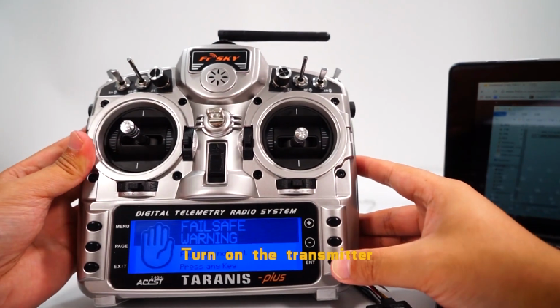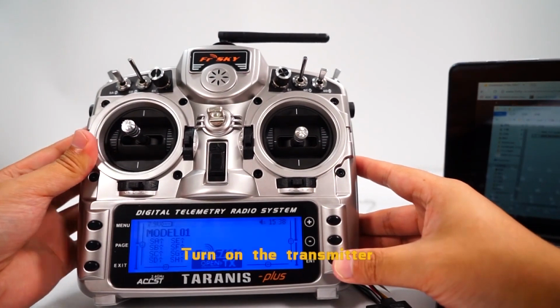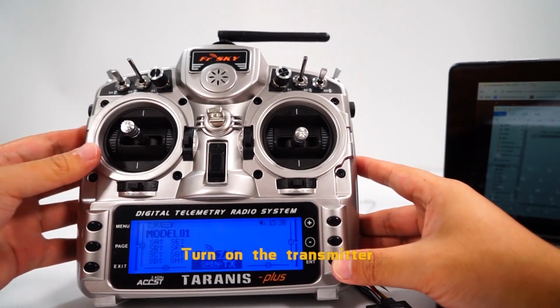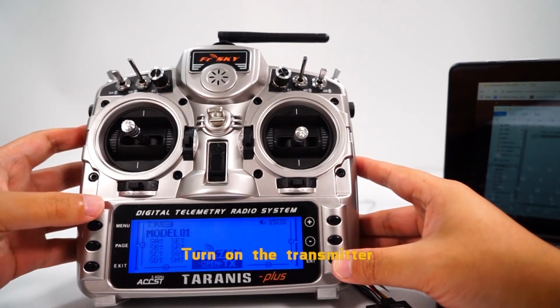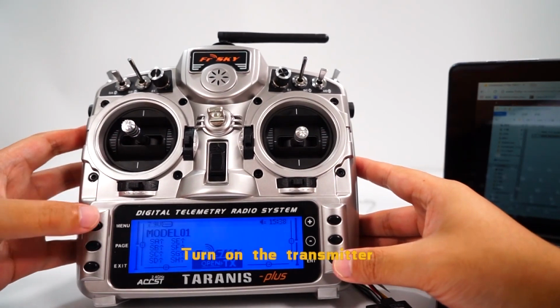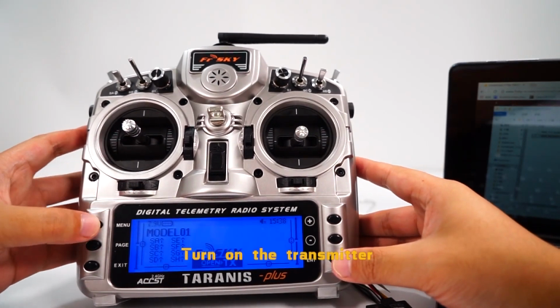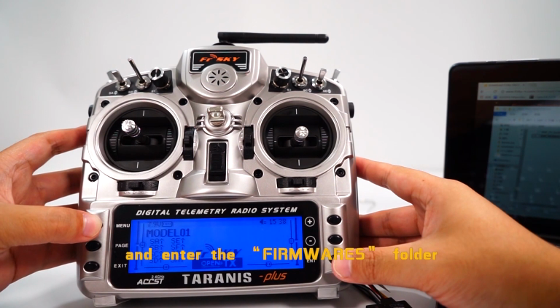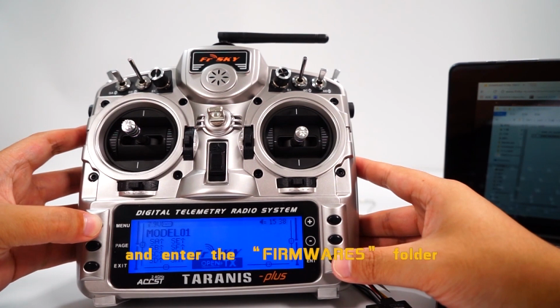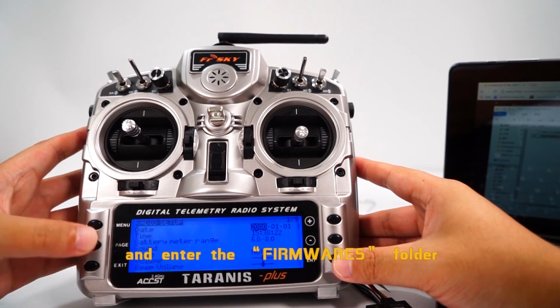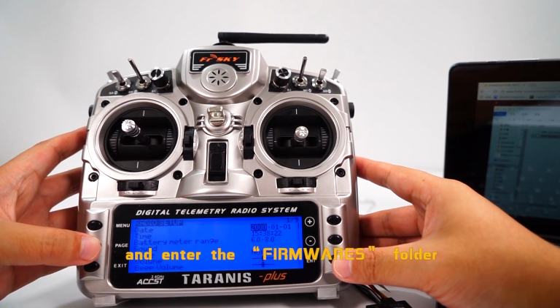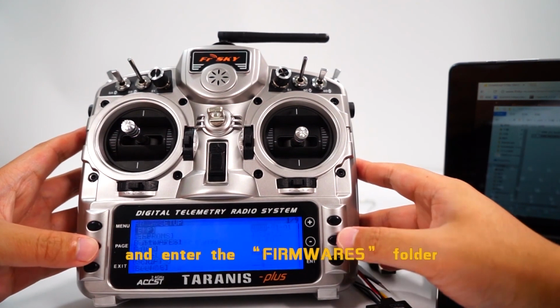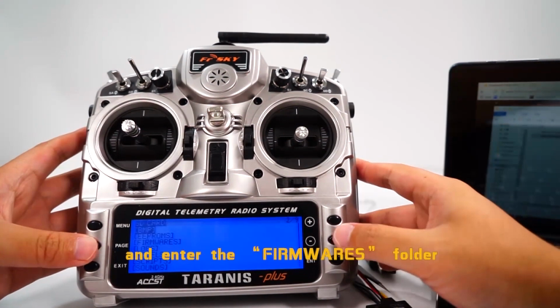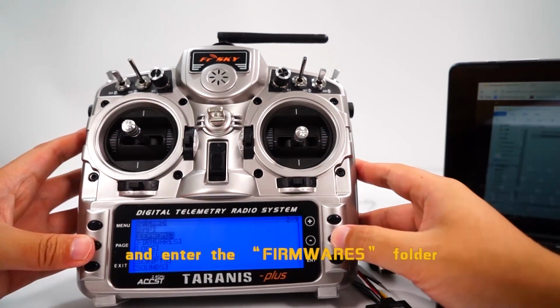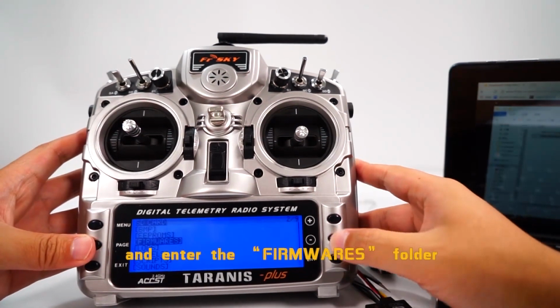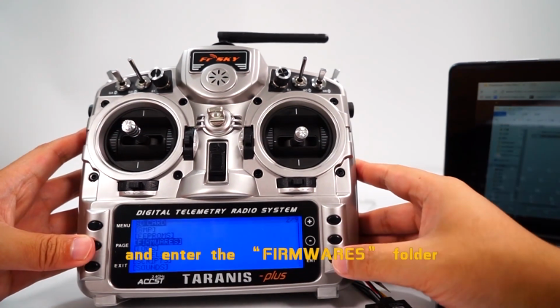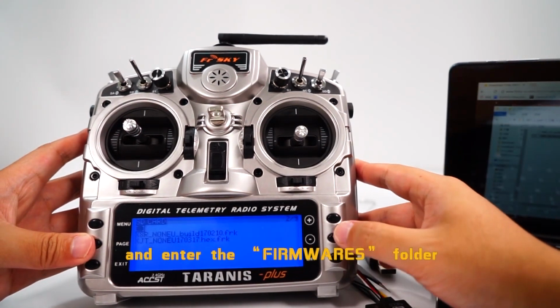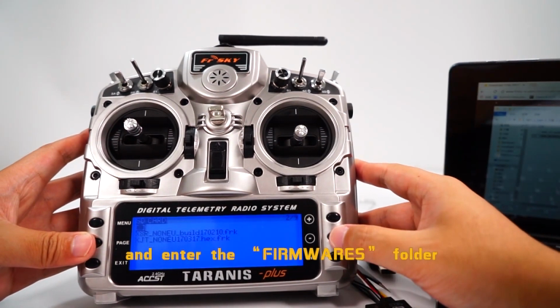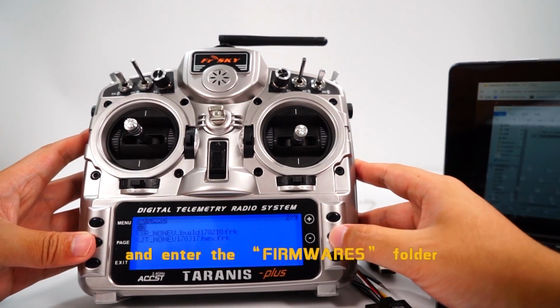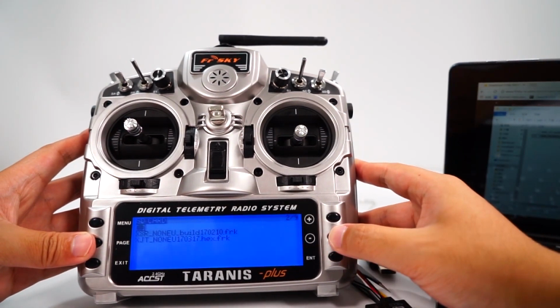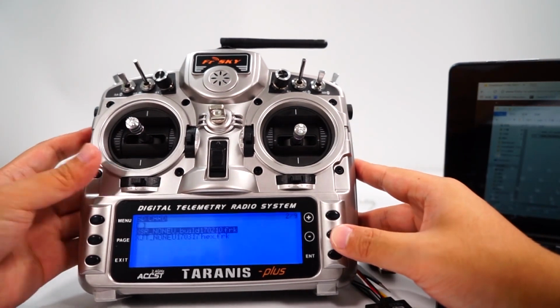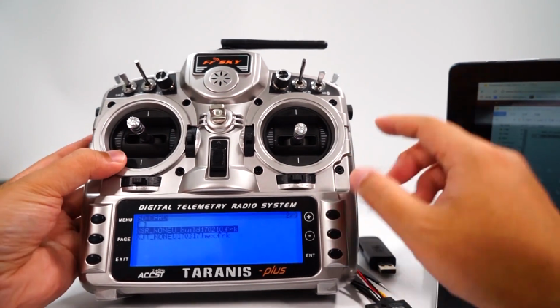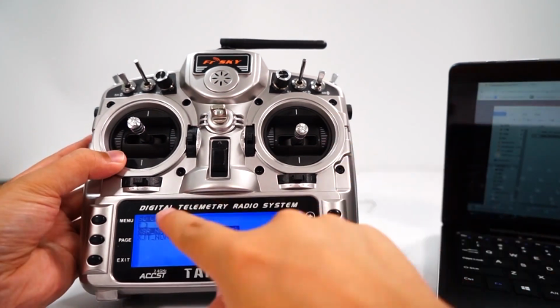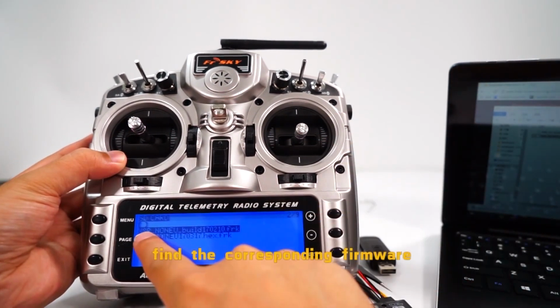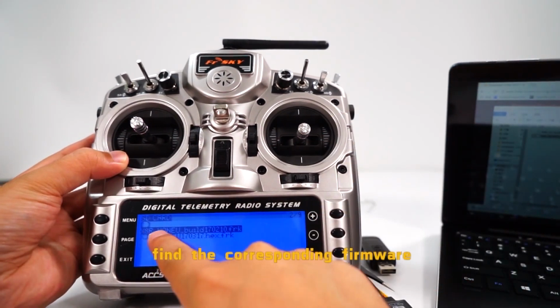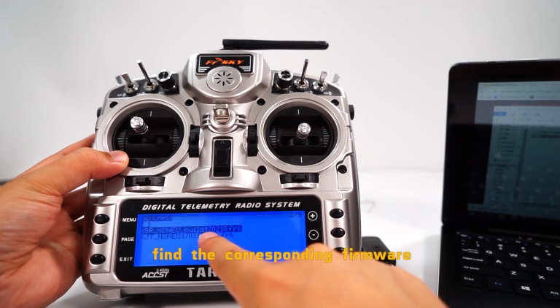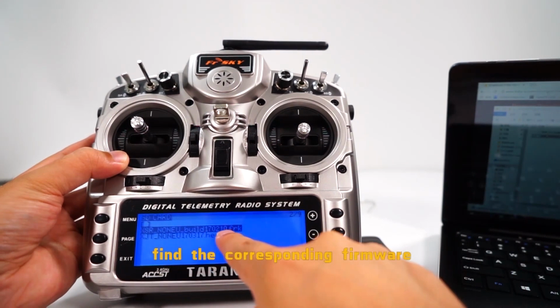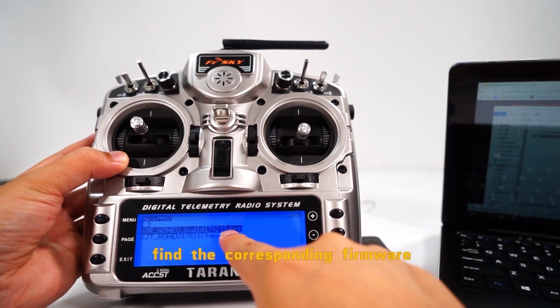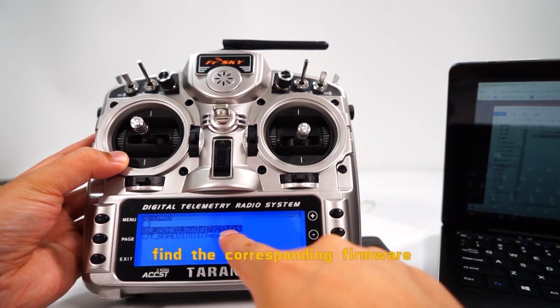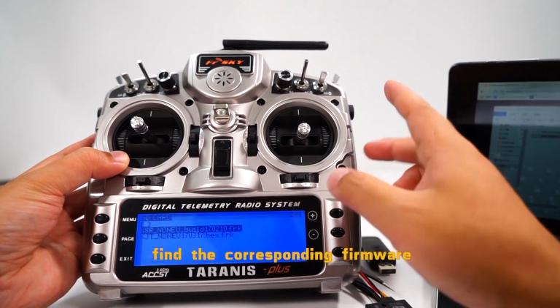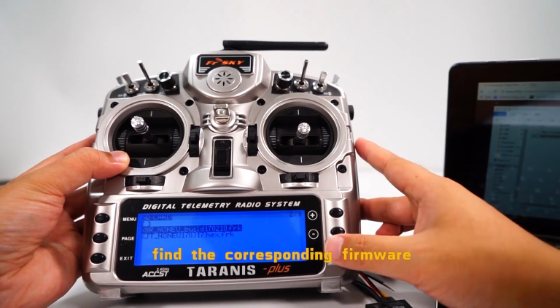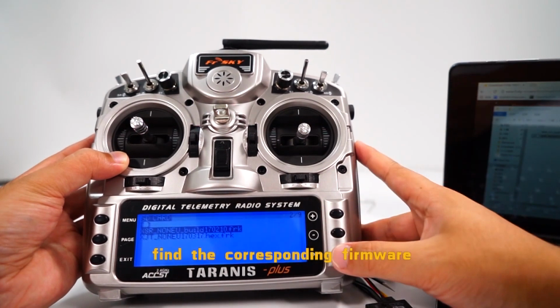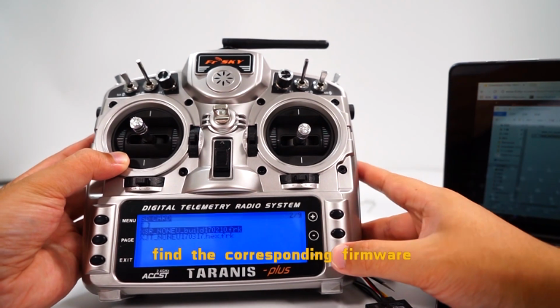Turn on the transmitter and enter the firmware folder. Find the corresponding firmware file.